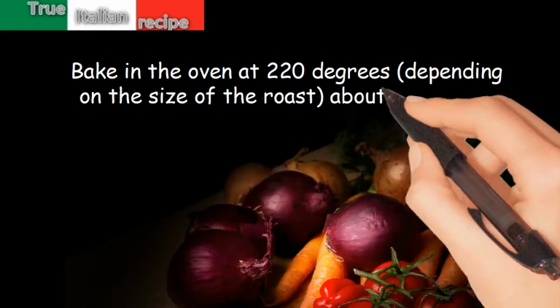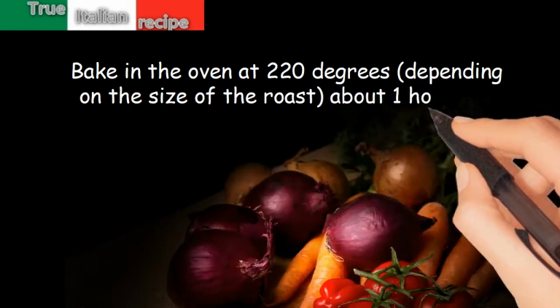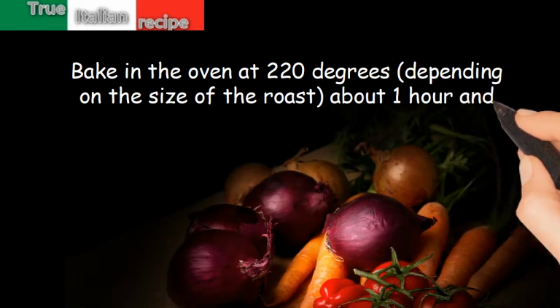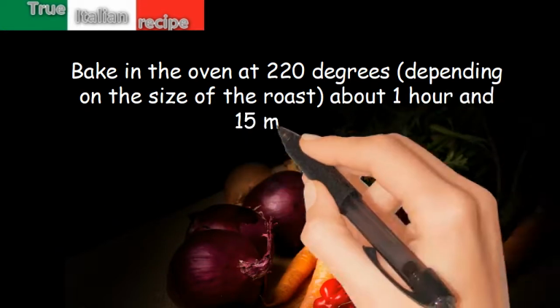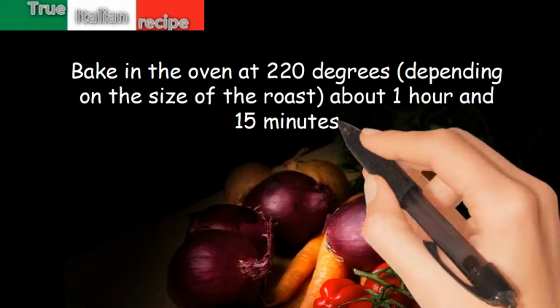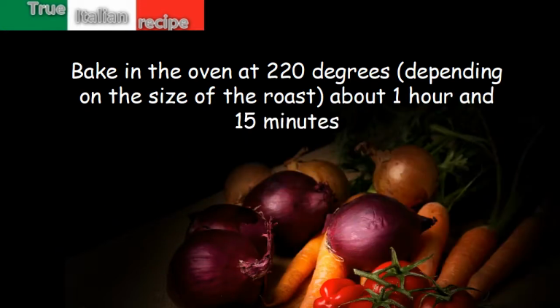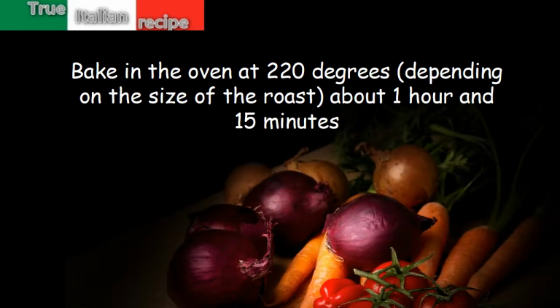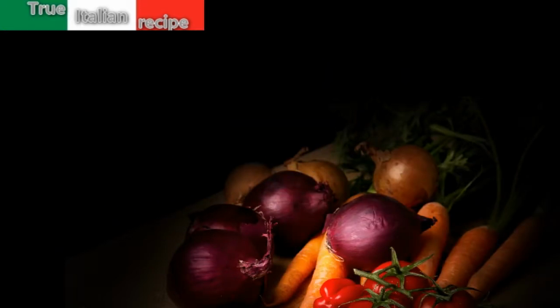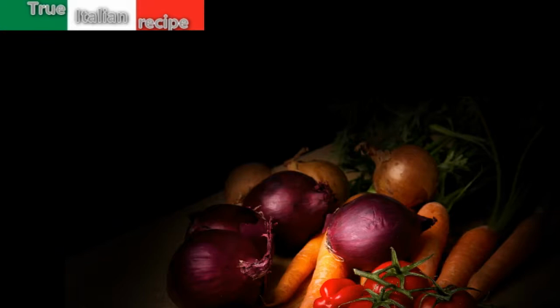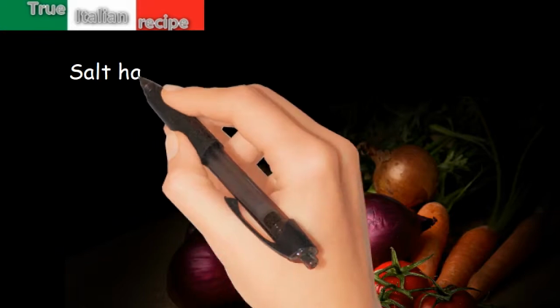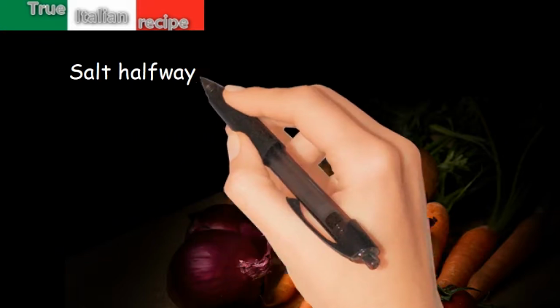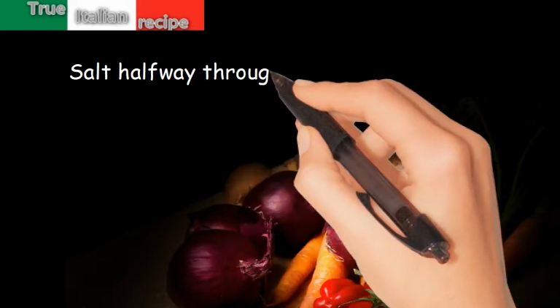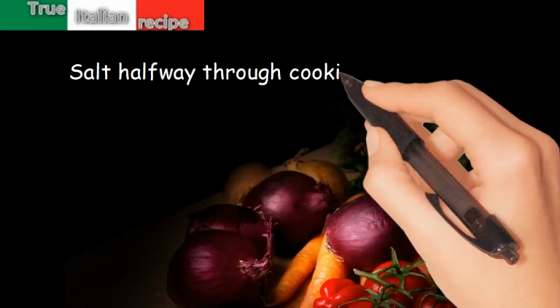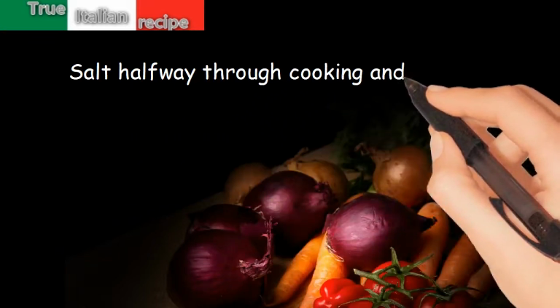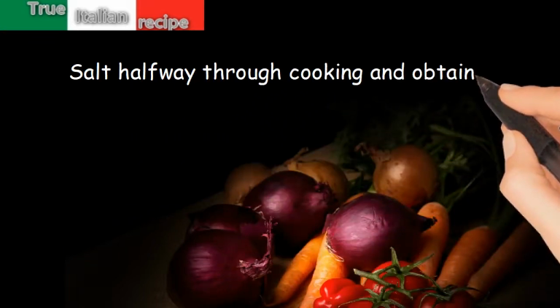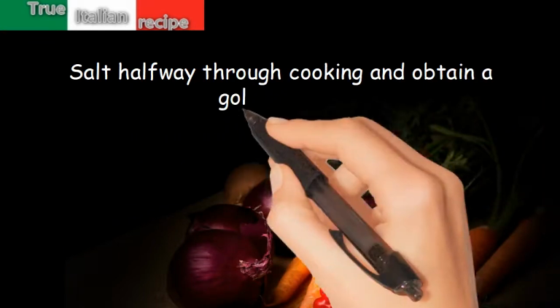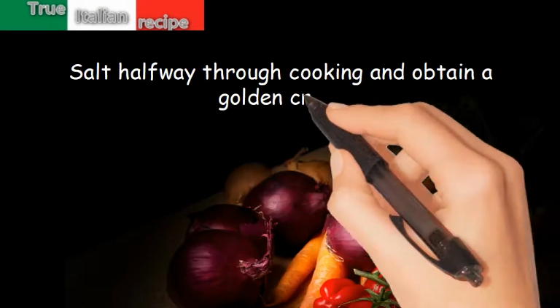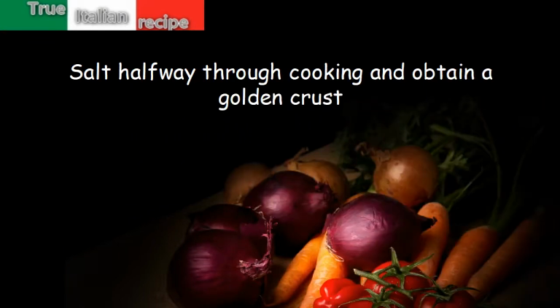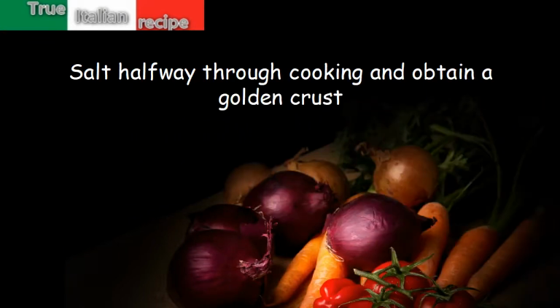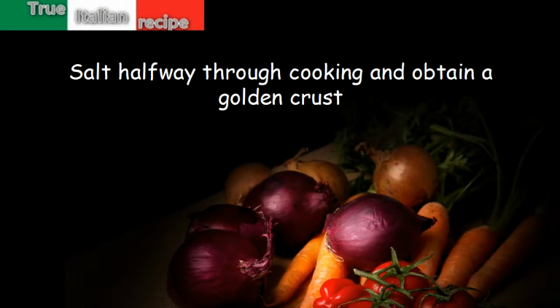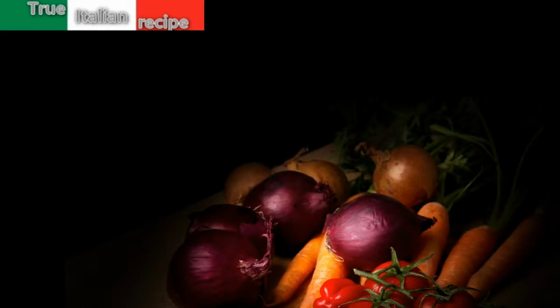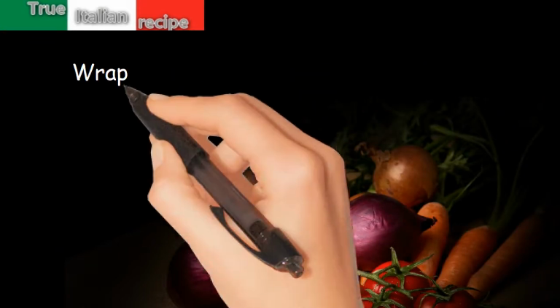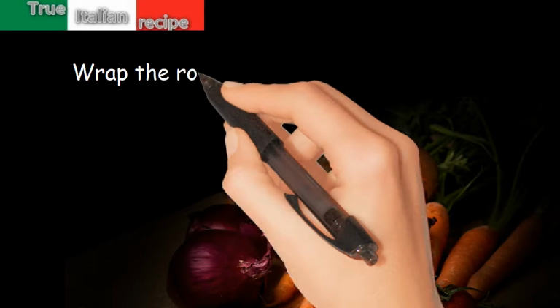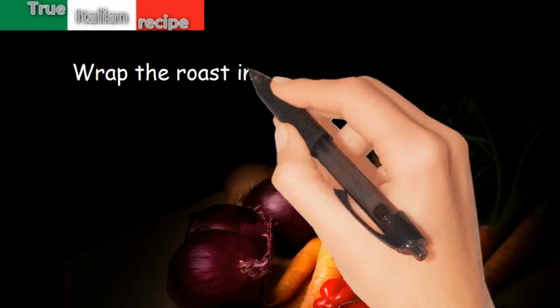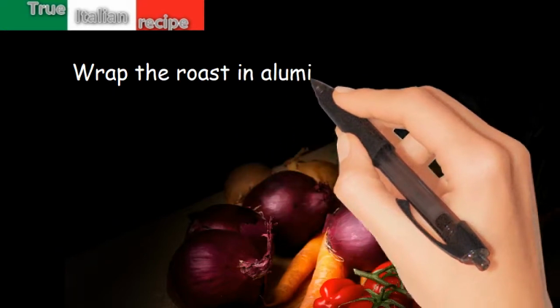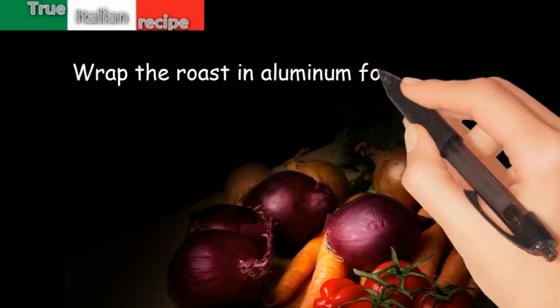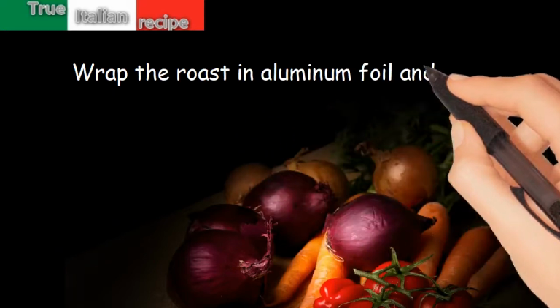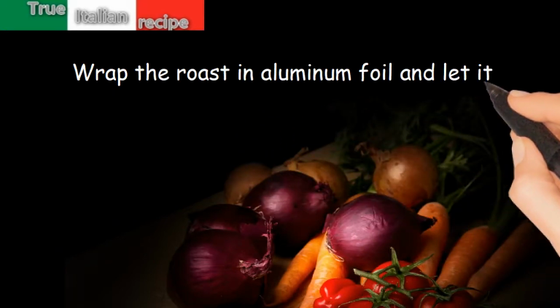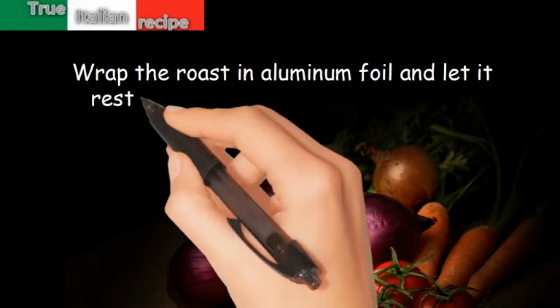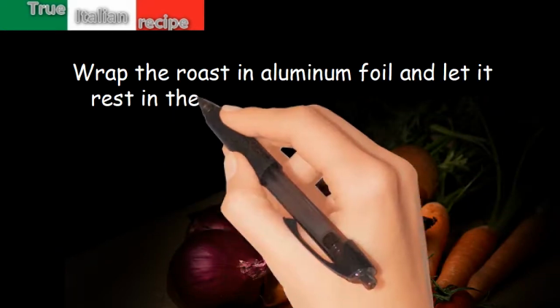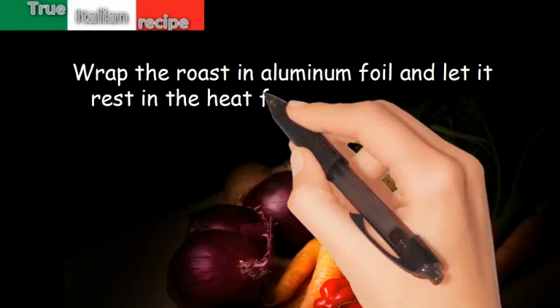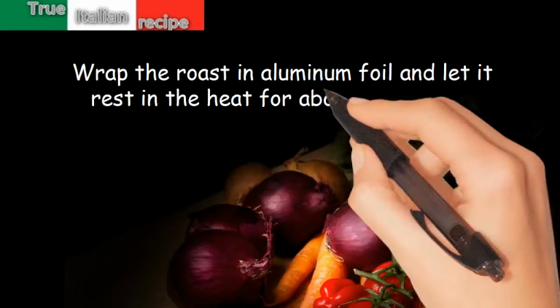Salt halfway through cooking to obtain a golden crust. Wrap the roast in aluminum foil and let it rest in the heat for about 20 minutes.